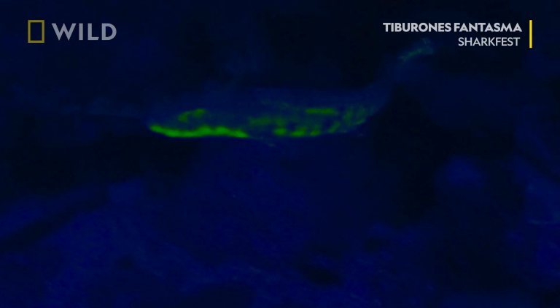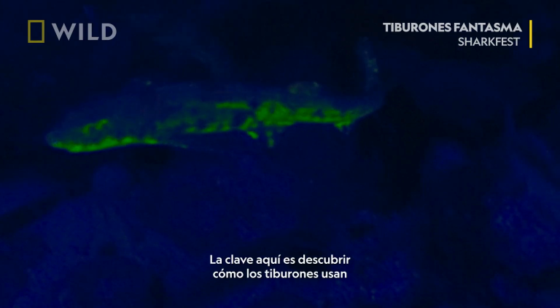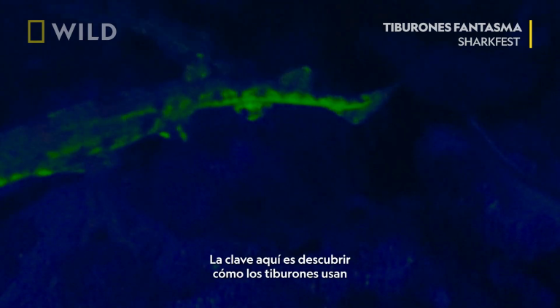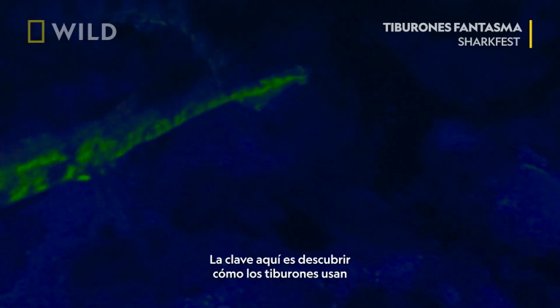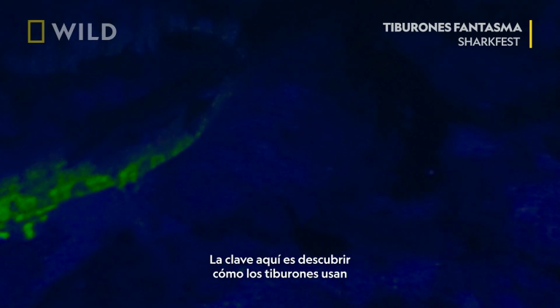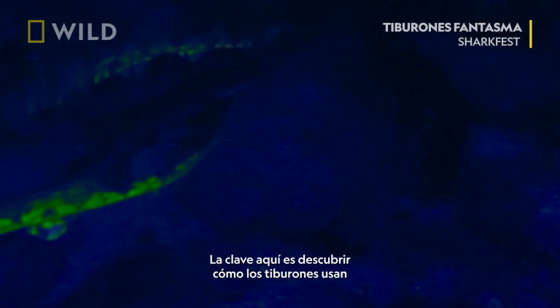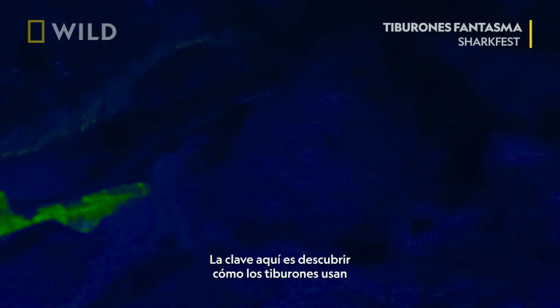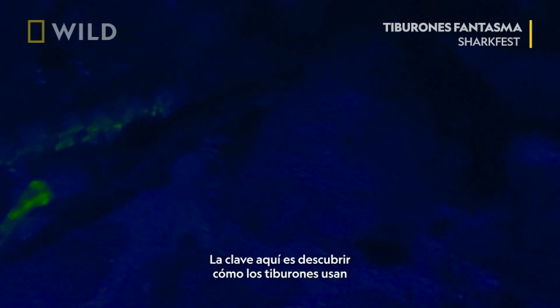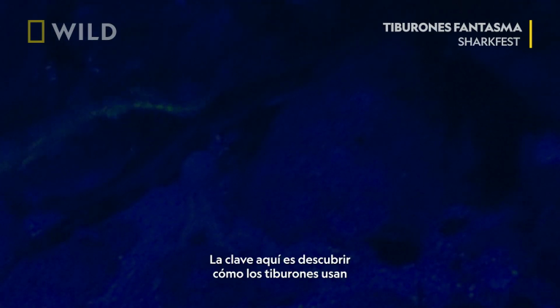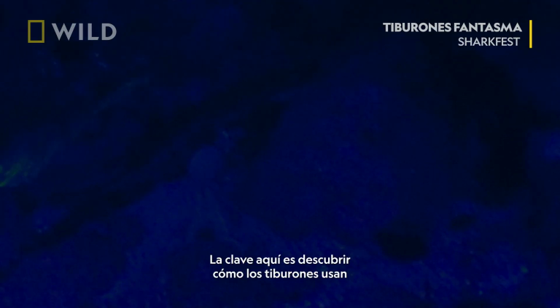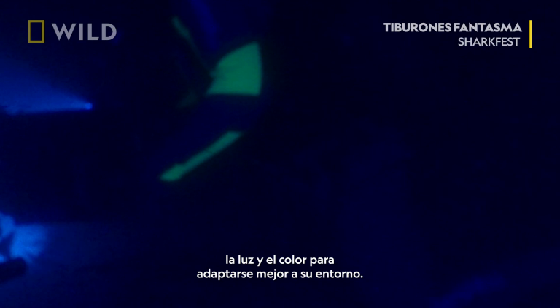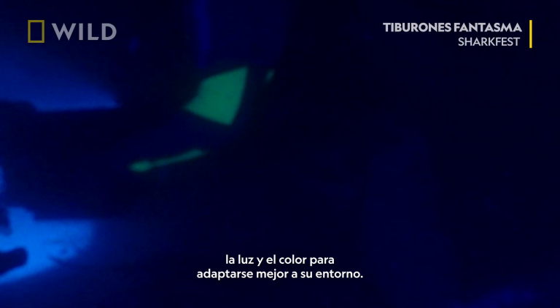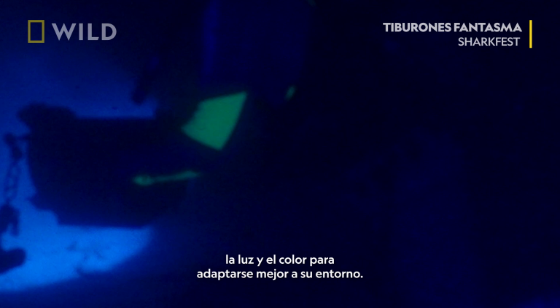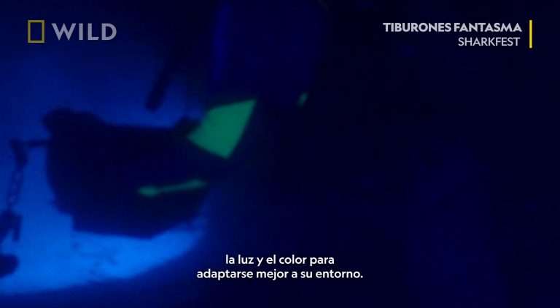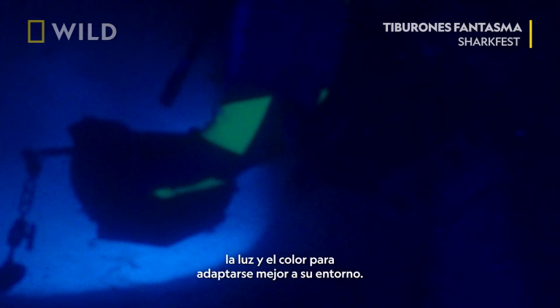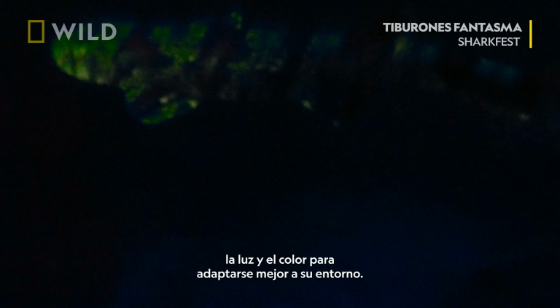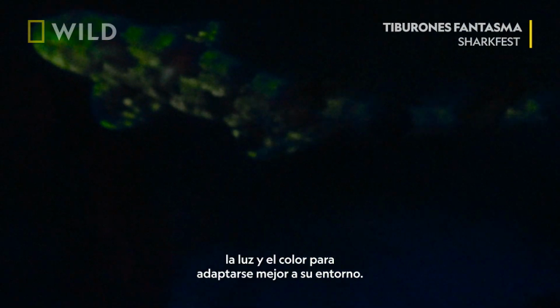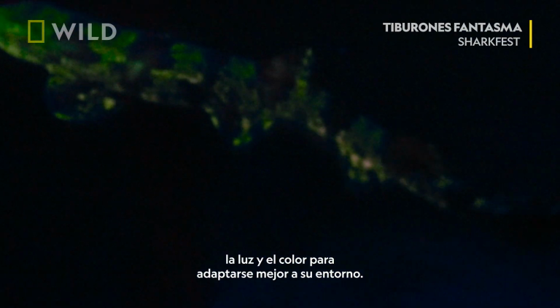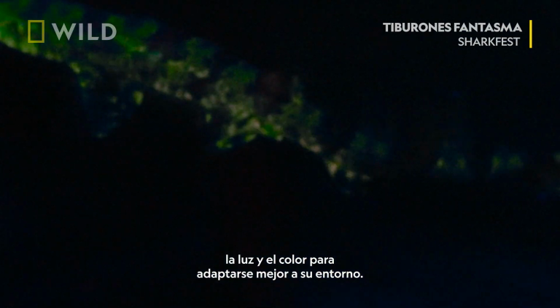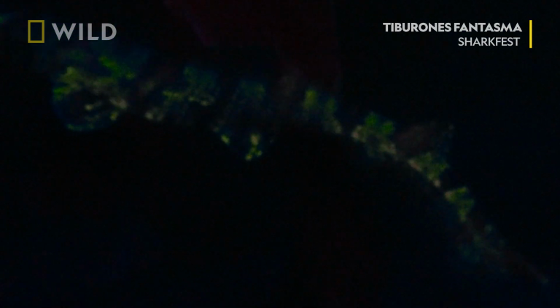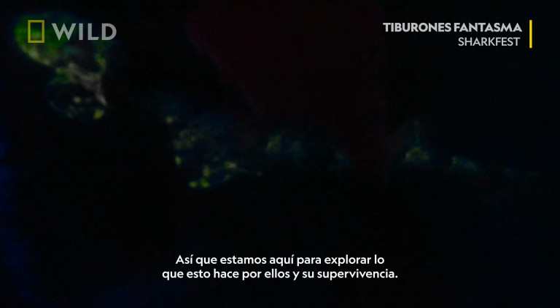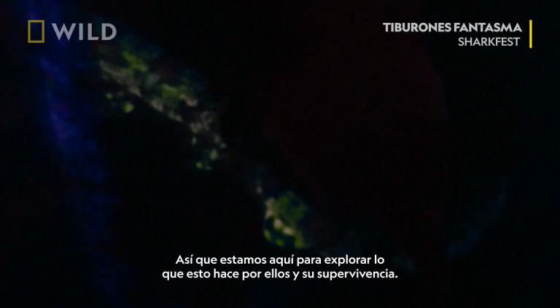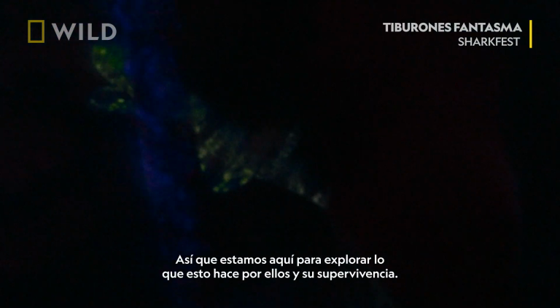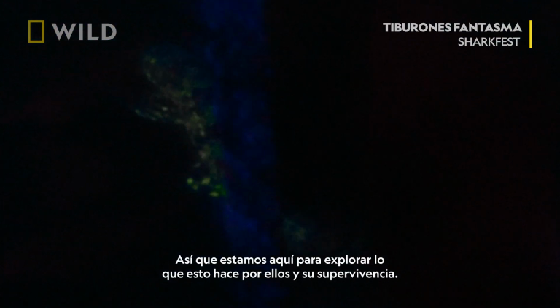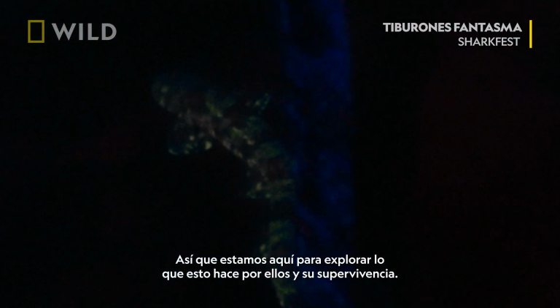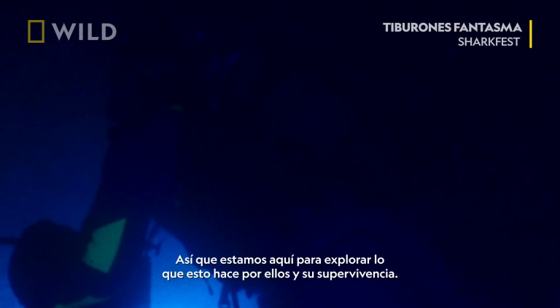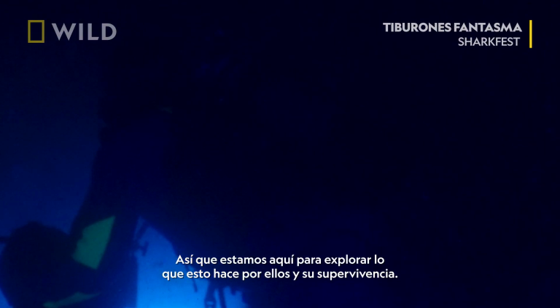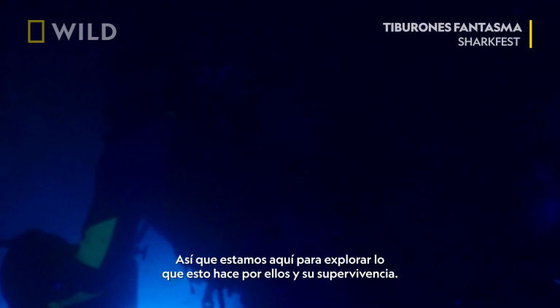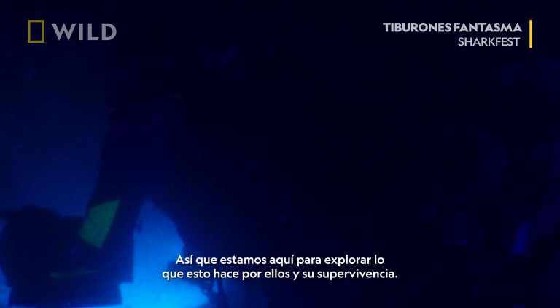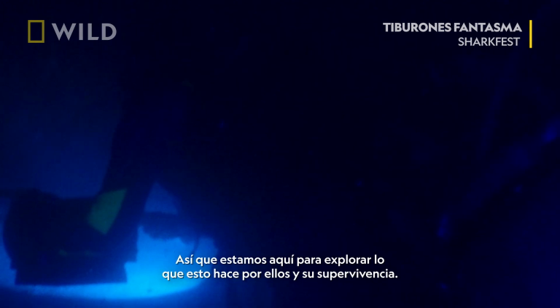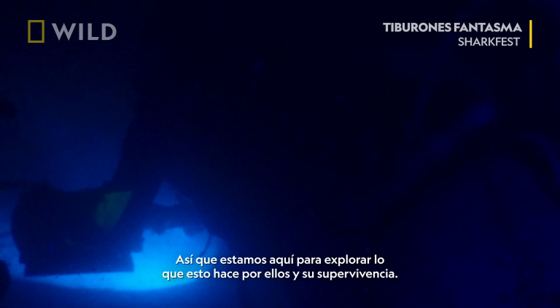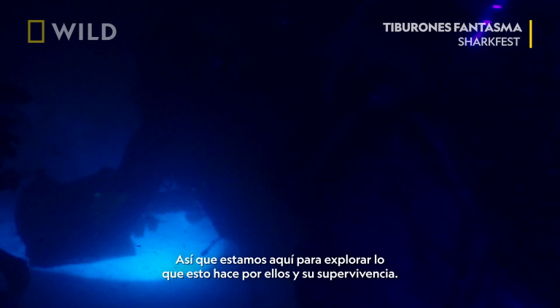The key here is to figure out how sharks are using light and color to be better adapted to their environment, so we're here to explore what this does for them and their survival.